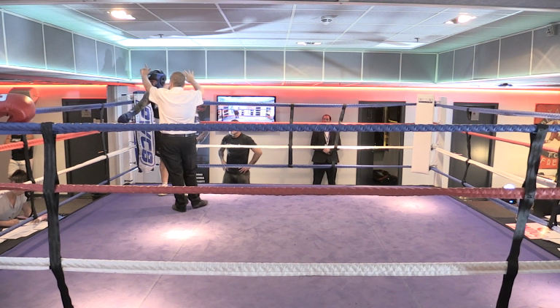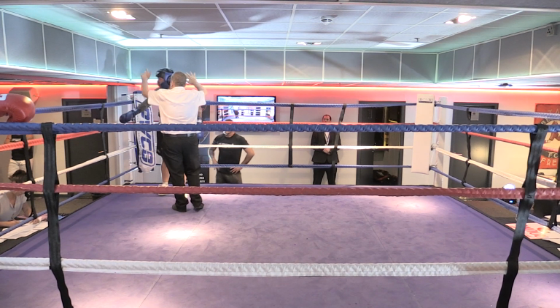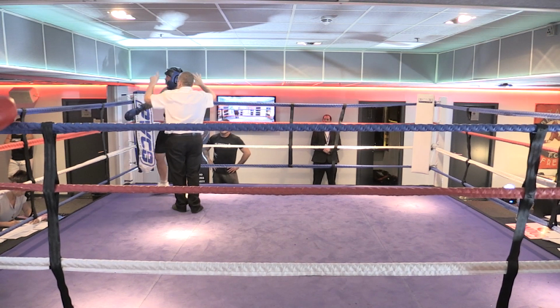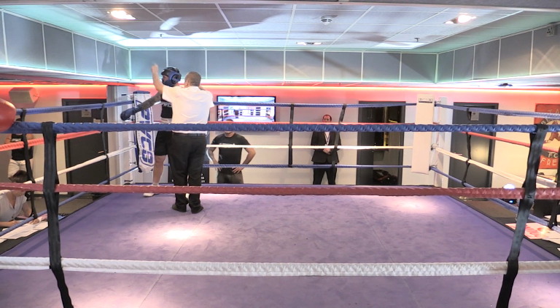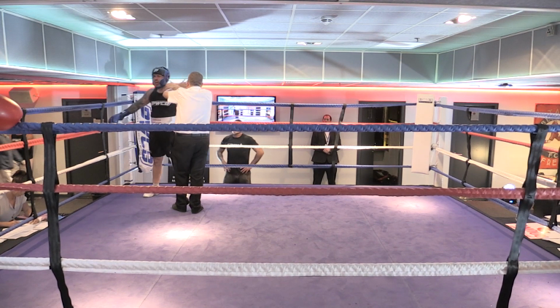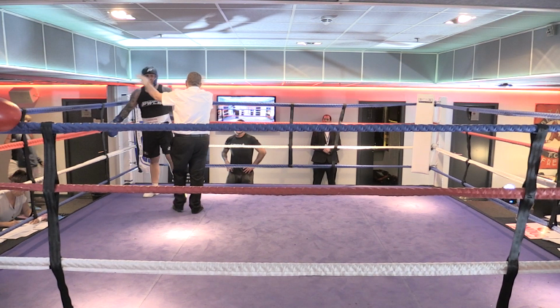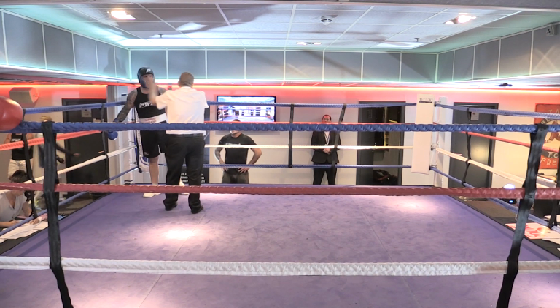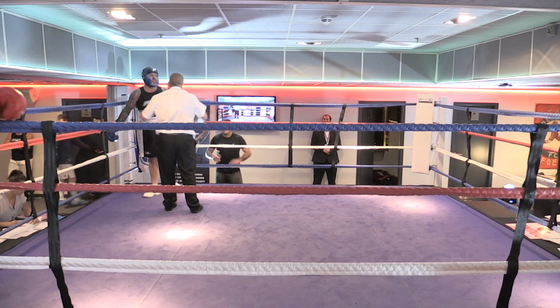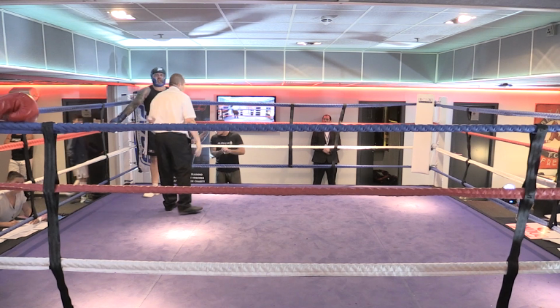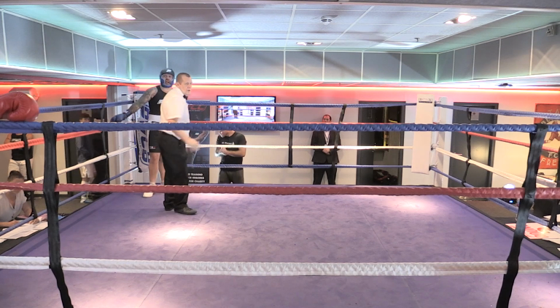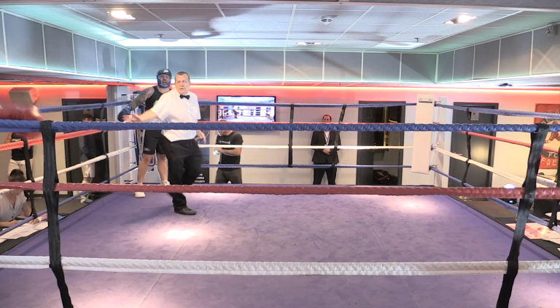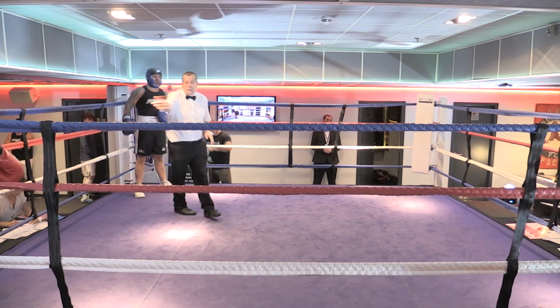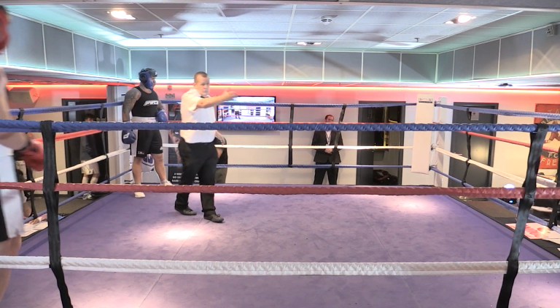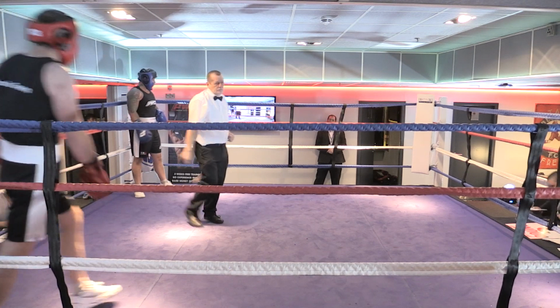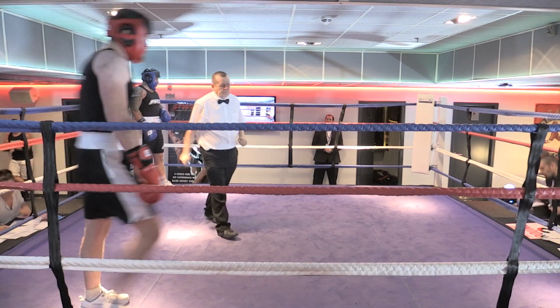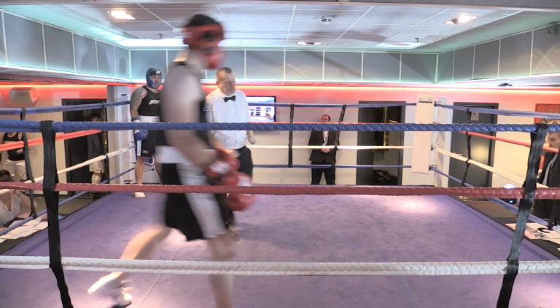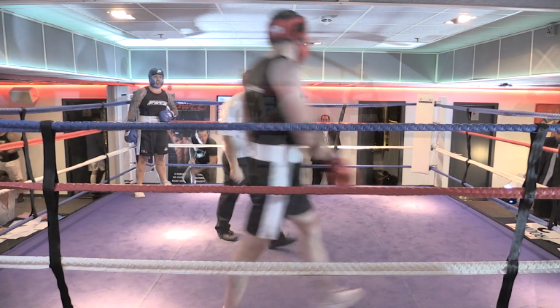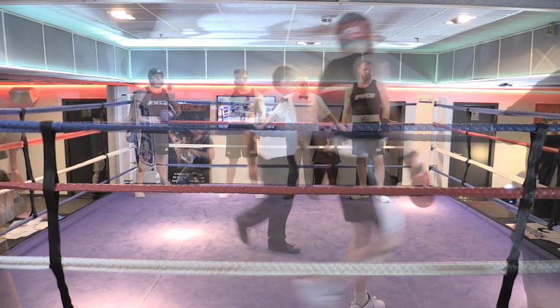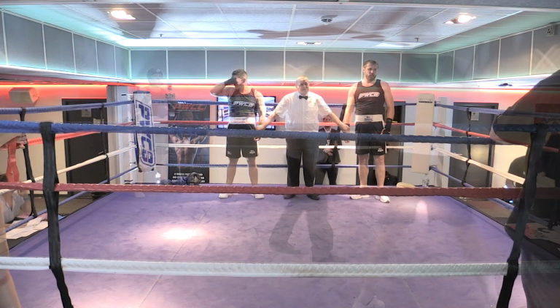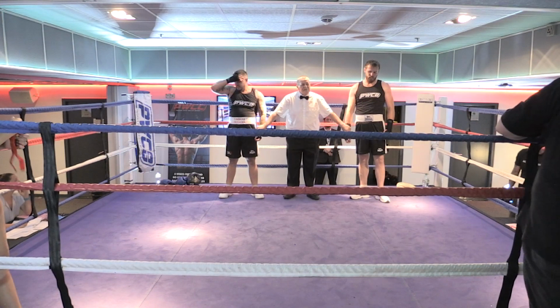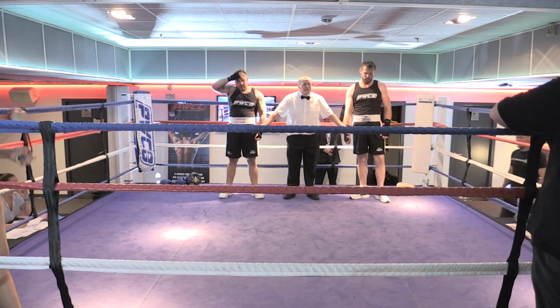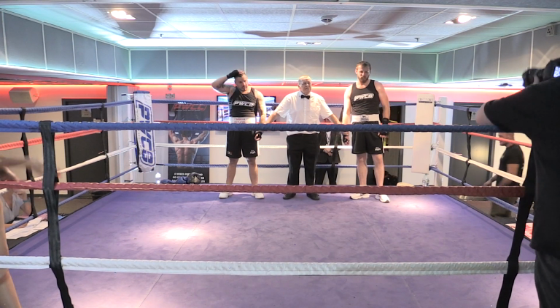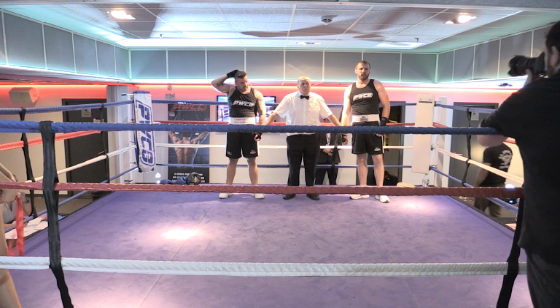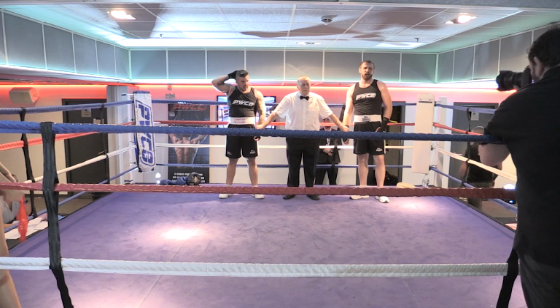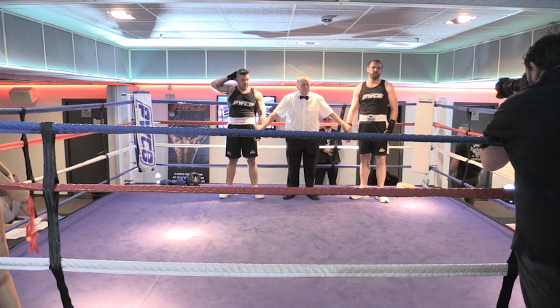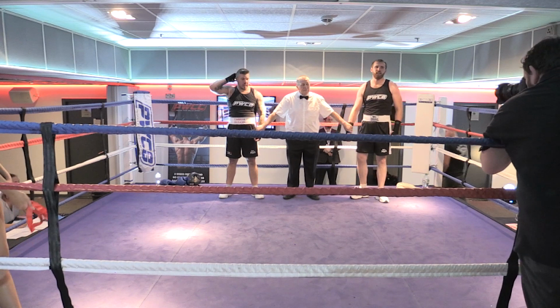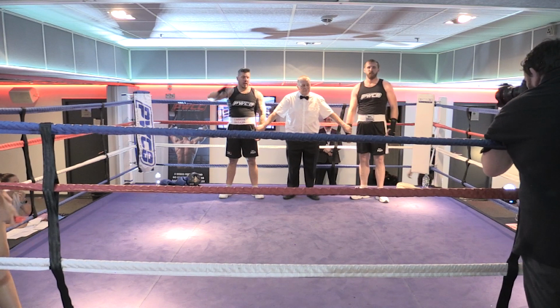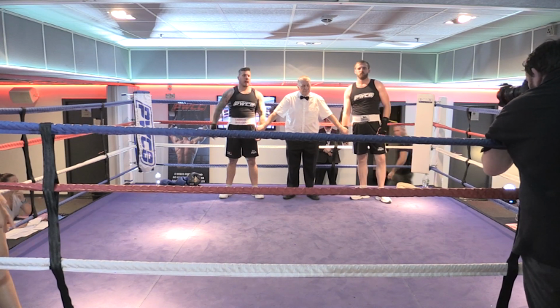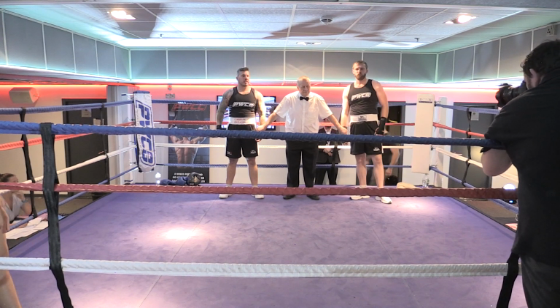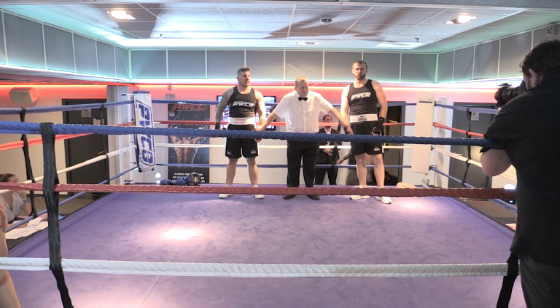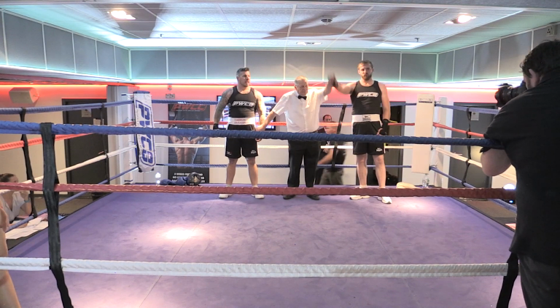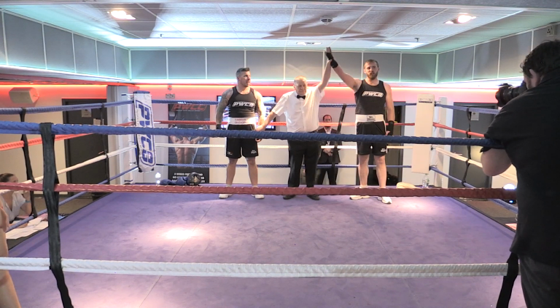One. Seven. Take his body. Come on. Yeah. And the winner of bout number three, from the red corner, Jamie Green.